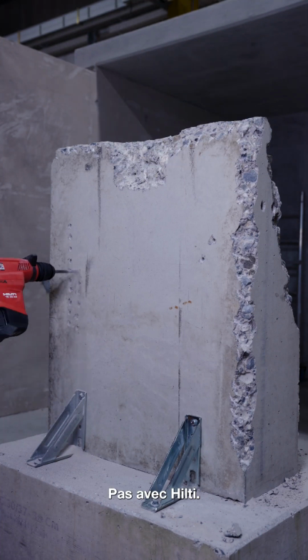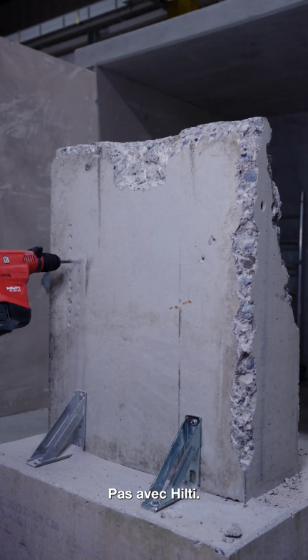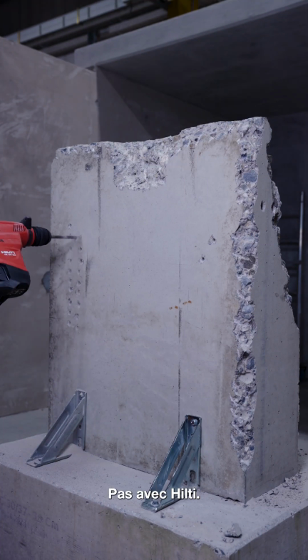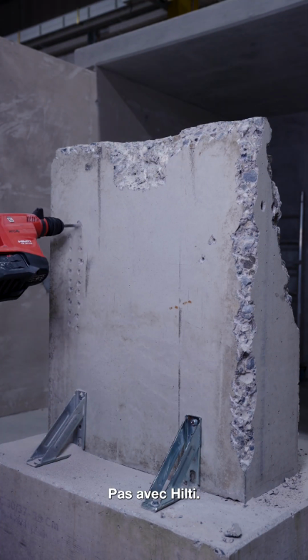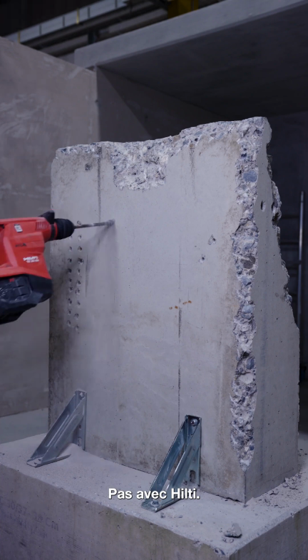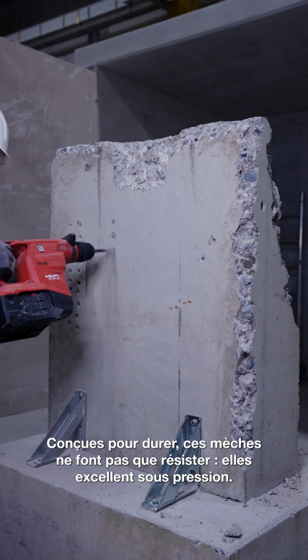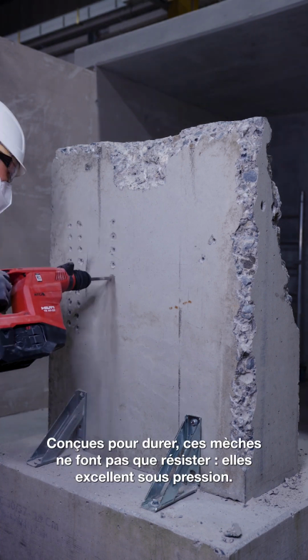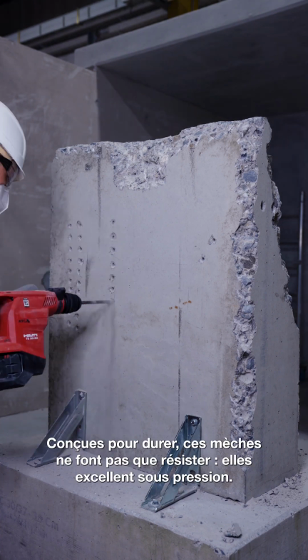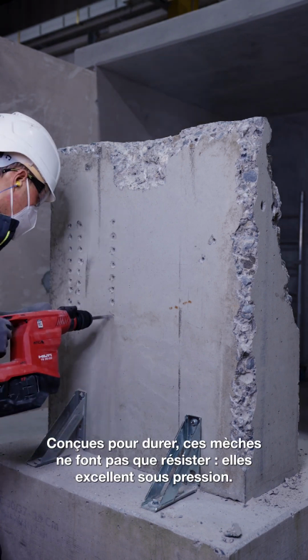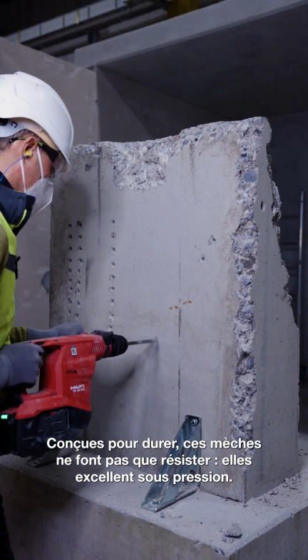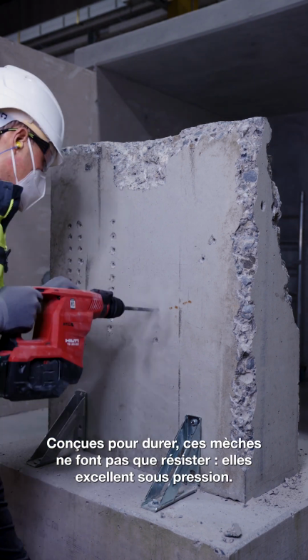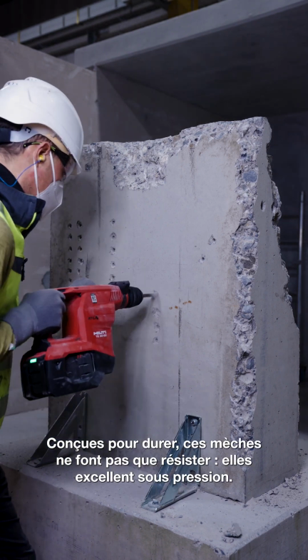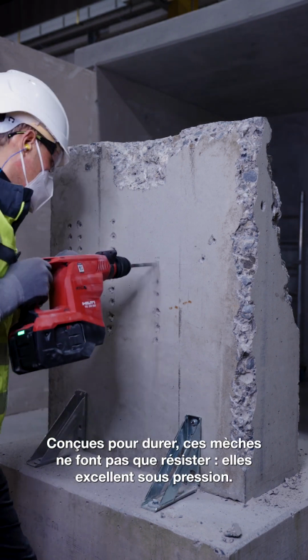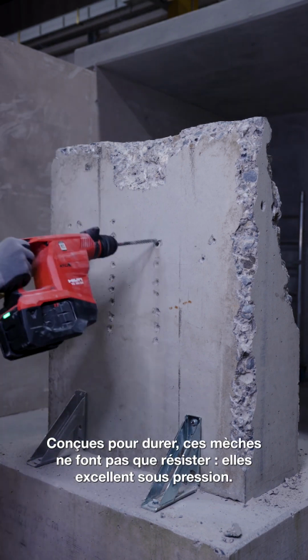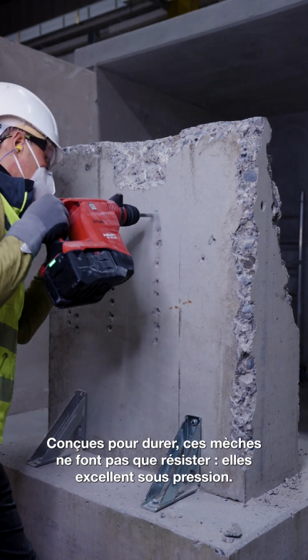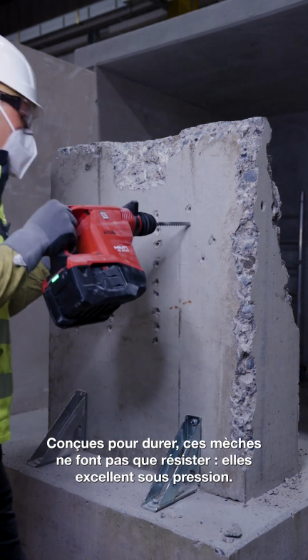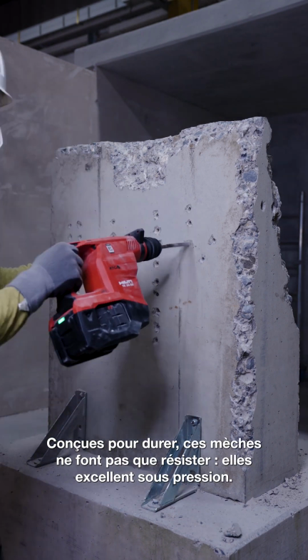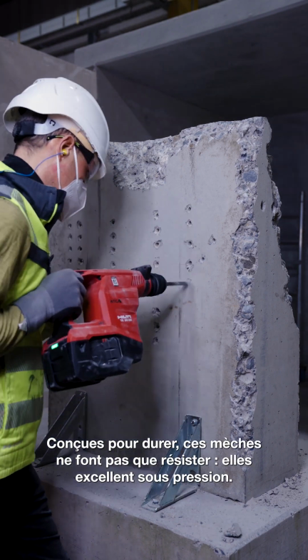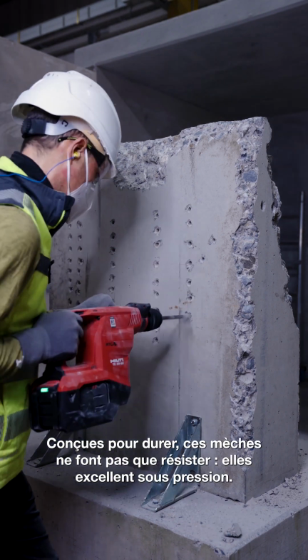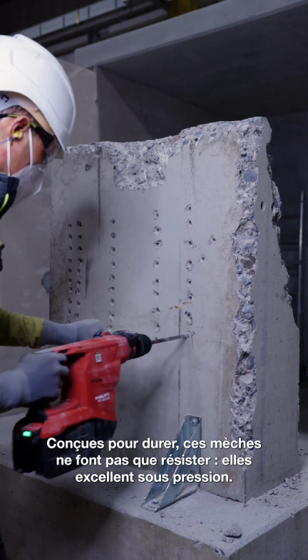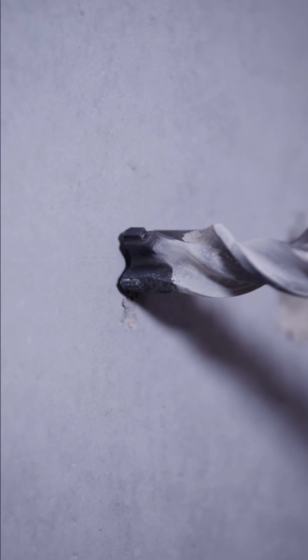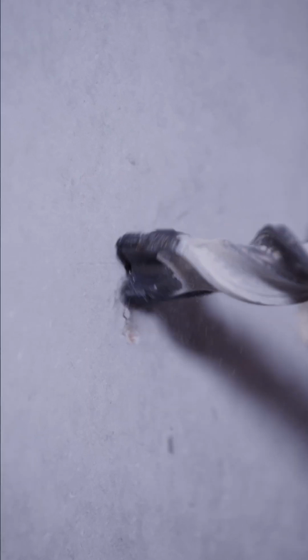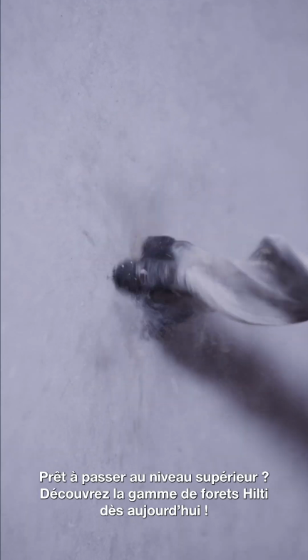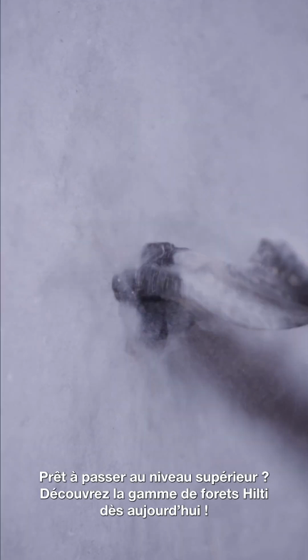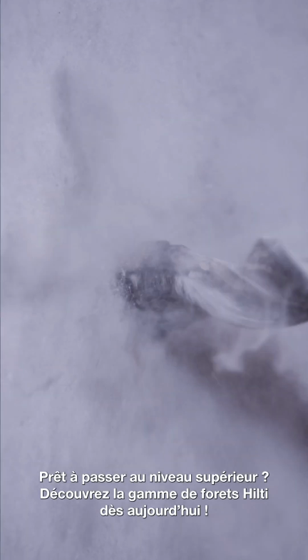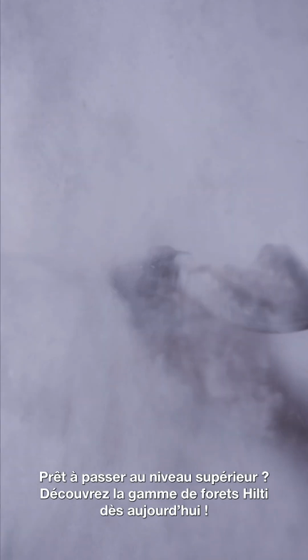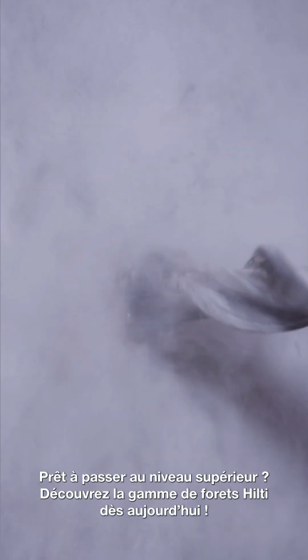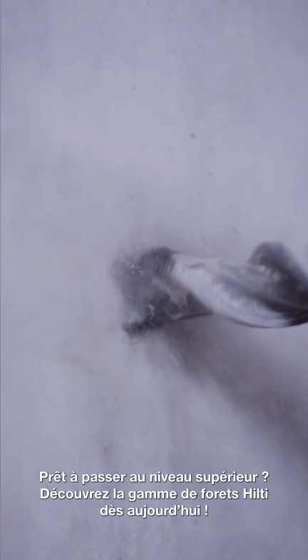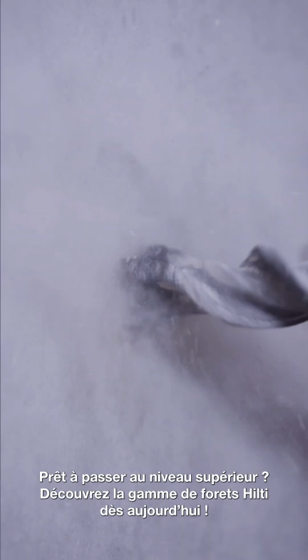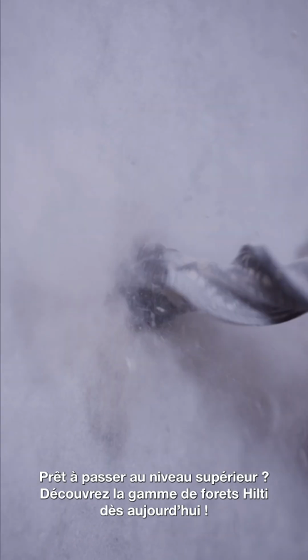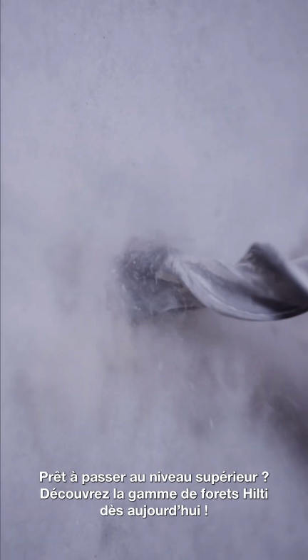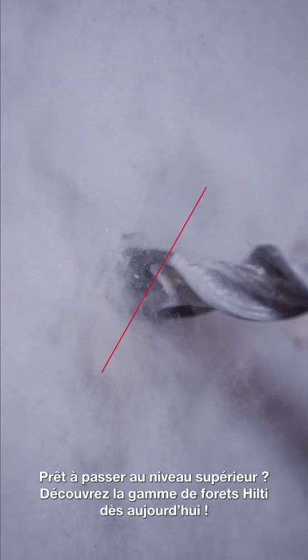Not with Hilti. Engineered for durability, these bits don't just last — they thrive under pressure. Ready to elevate your drilling? Explore Hilti's drill bit range.